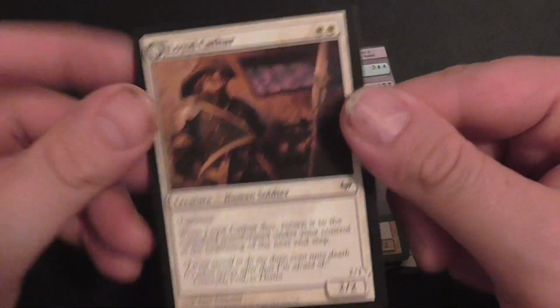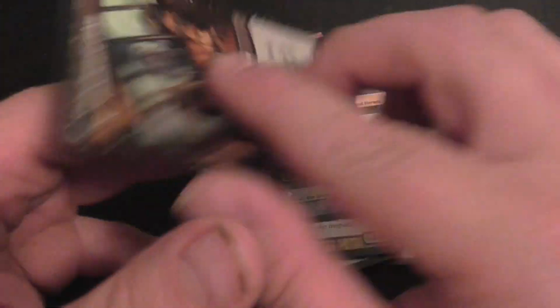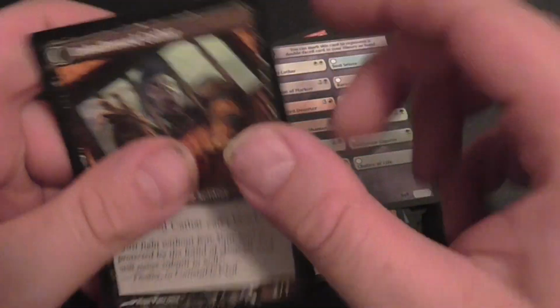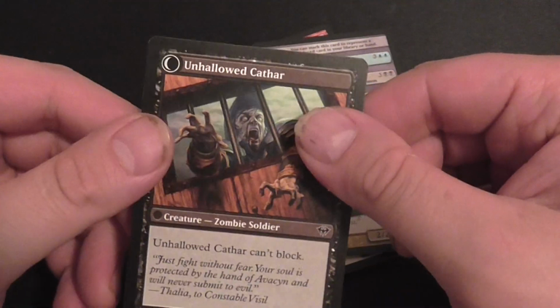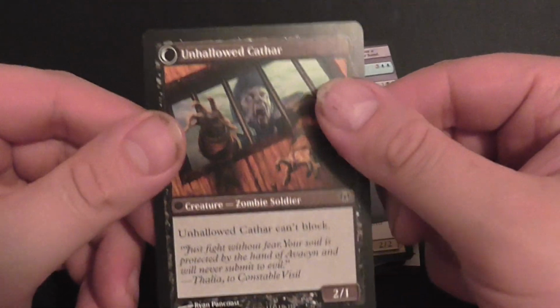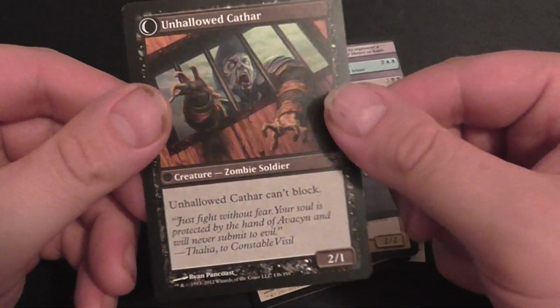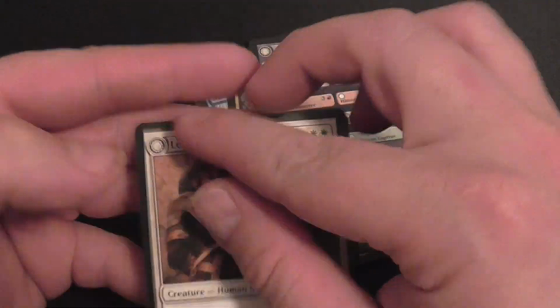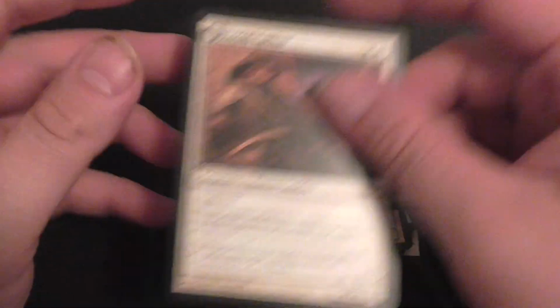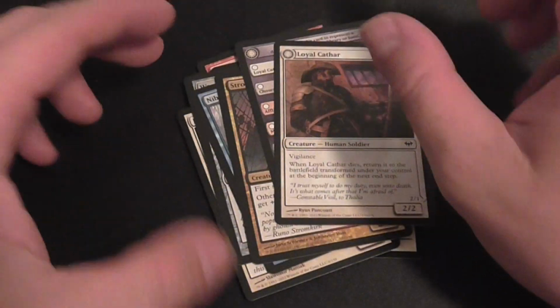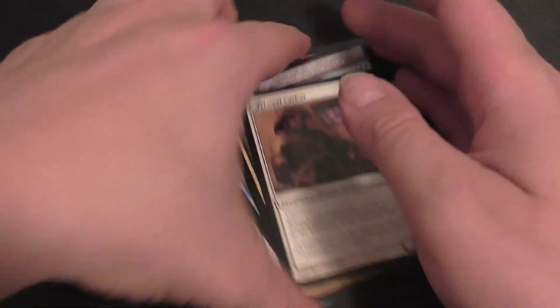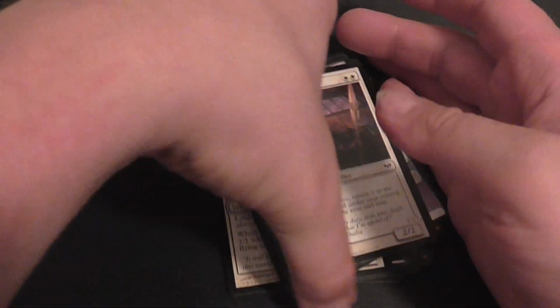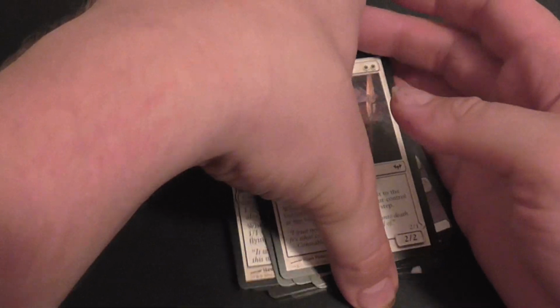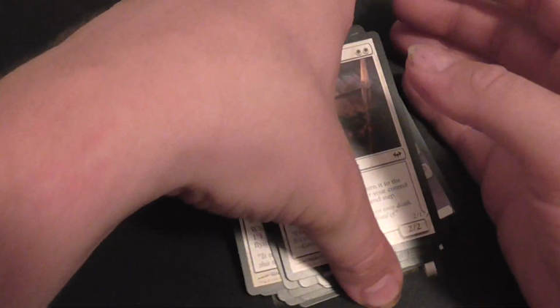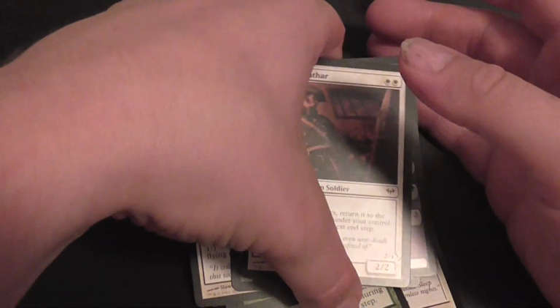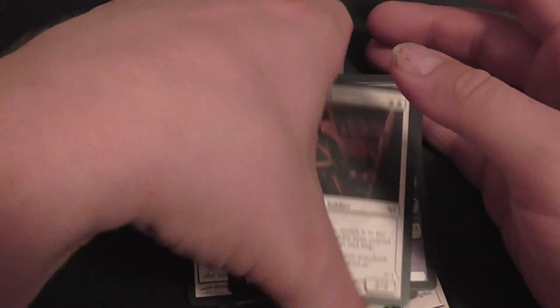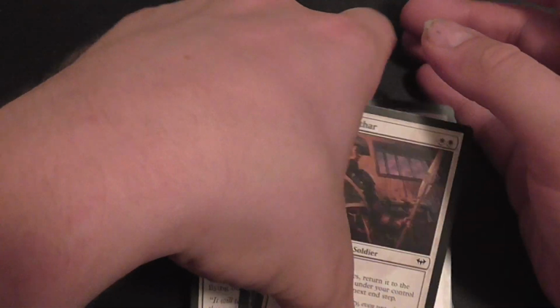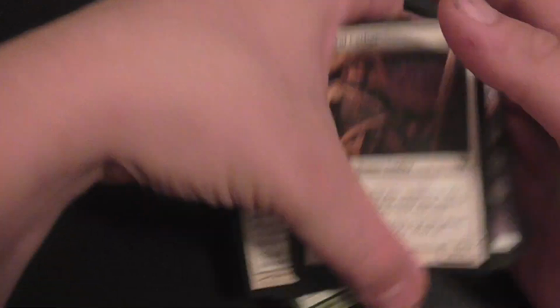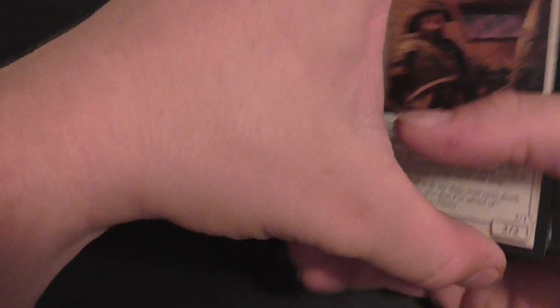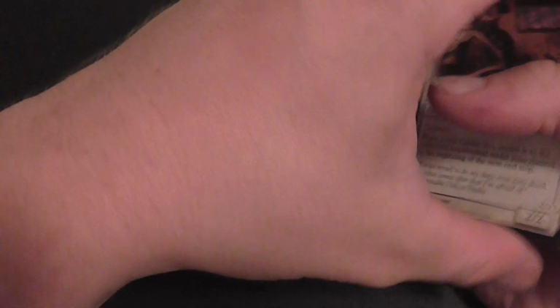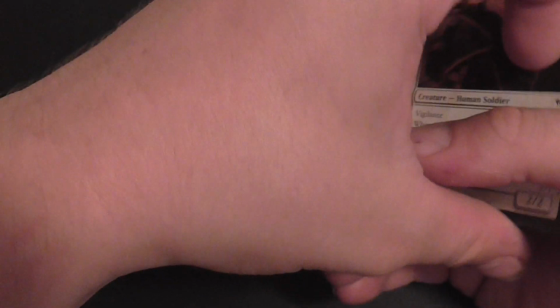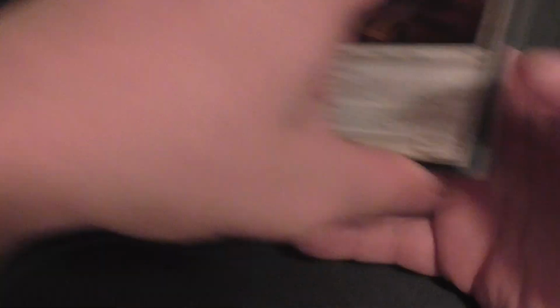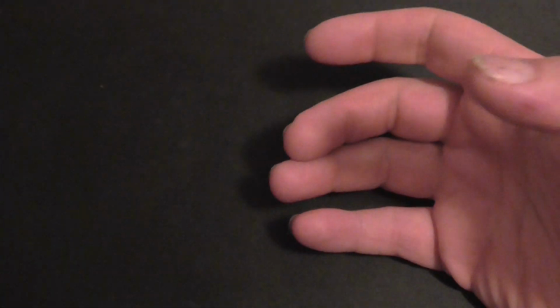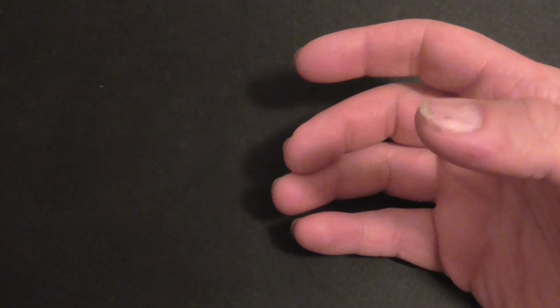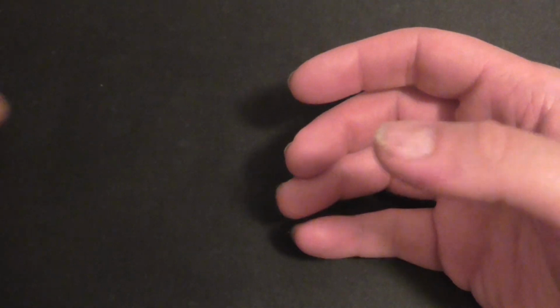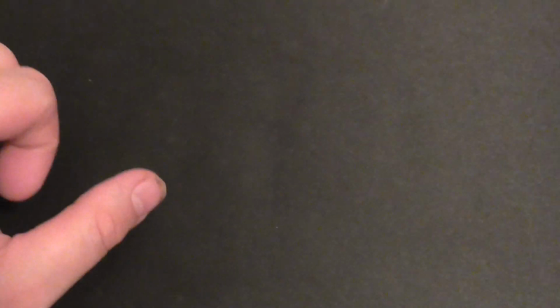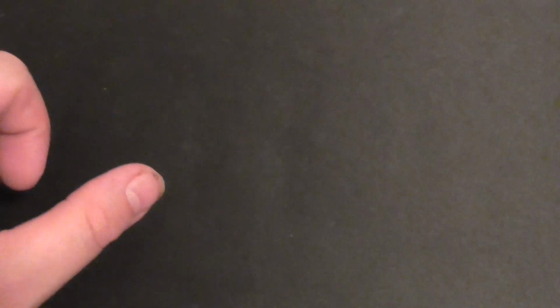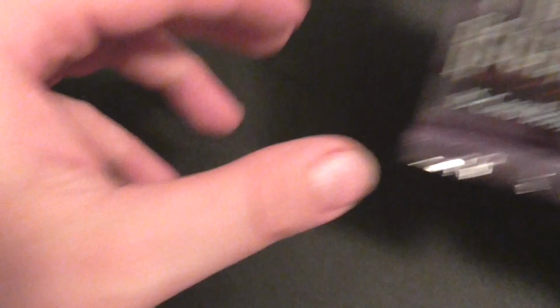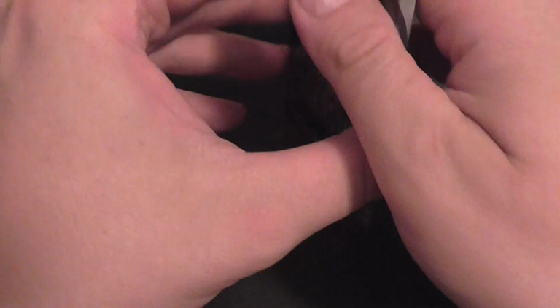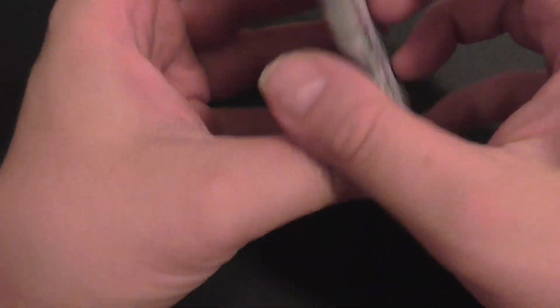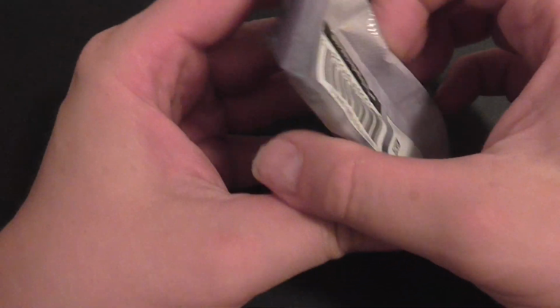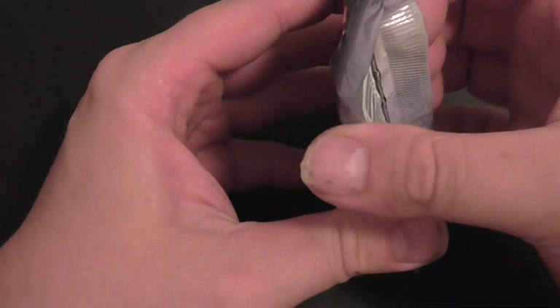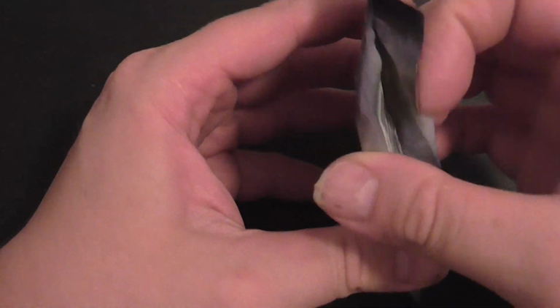Loyal Katha, Unhallowed Katha — a lot of Kathas in this deck. Dark Ascension.